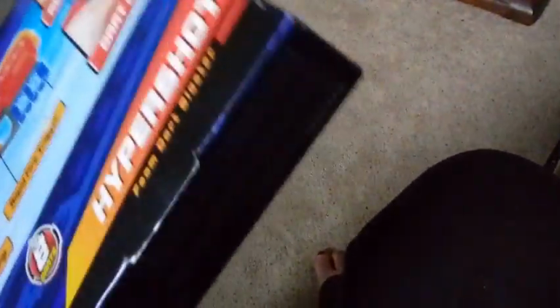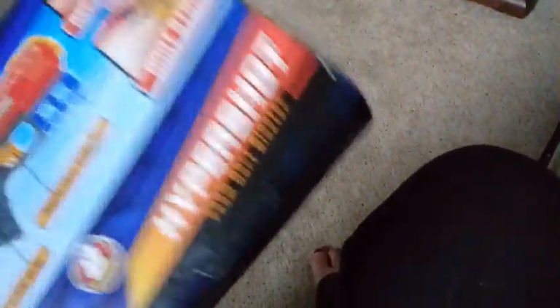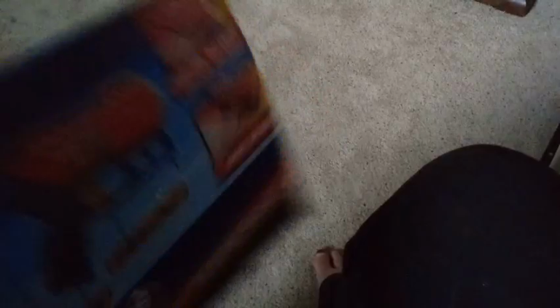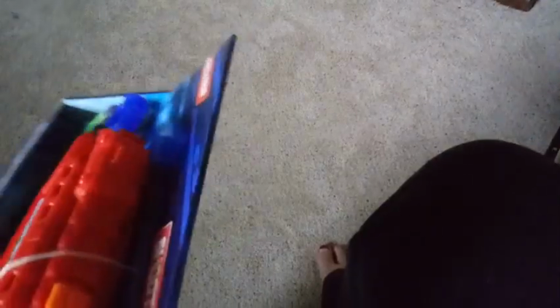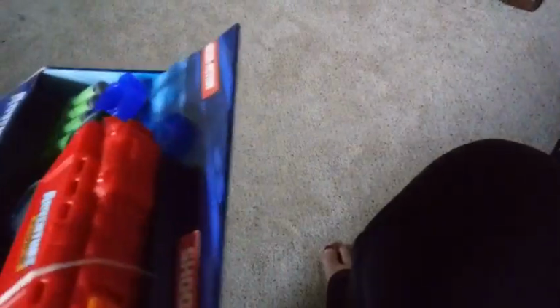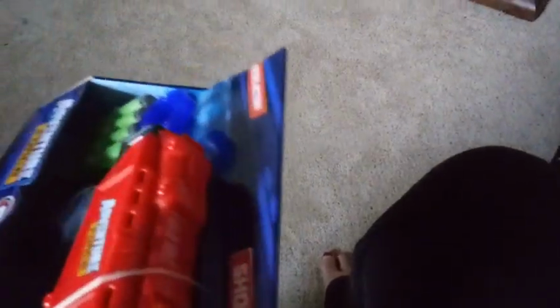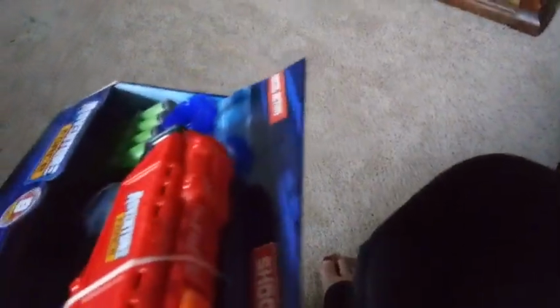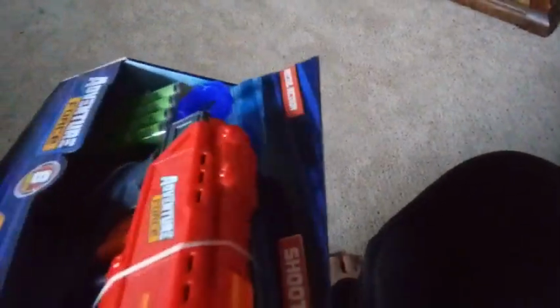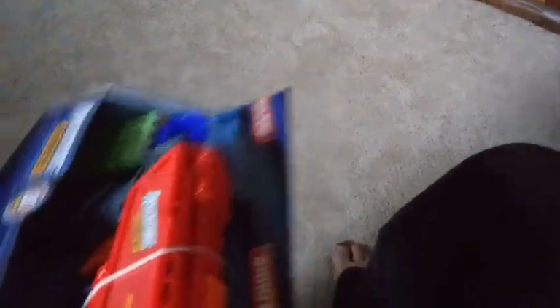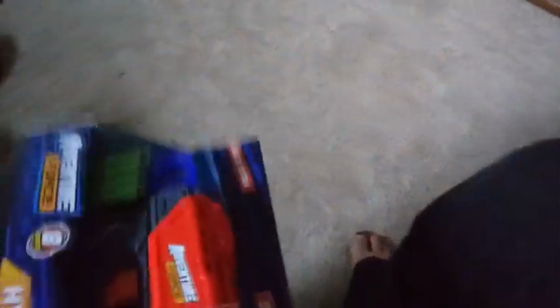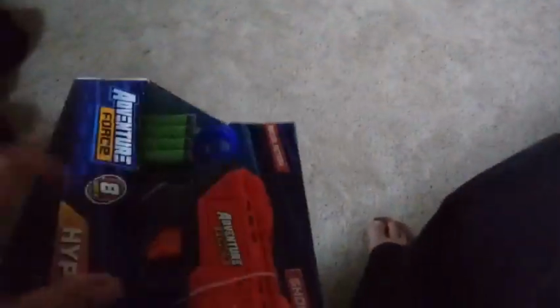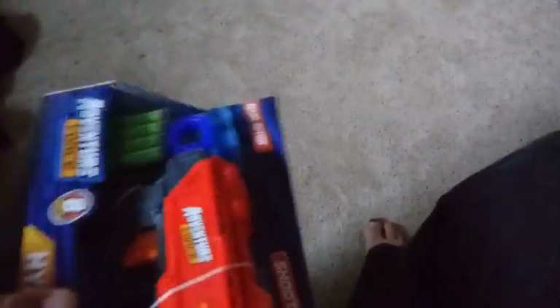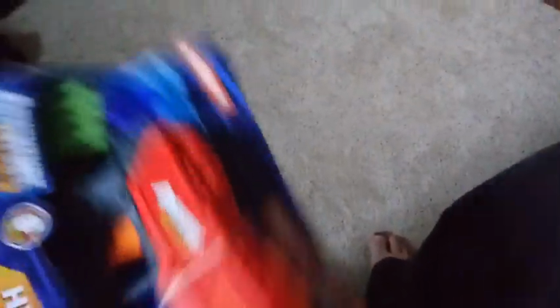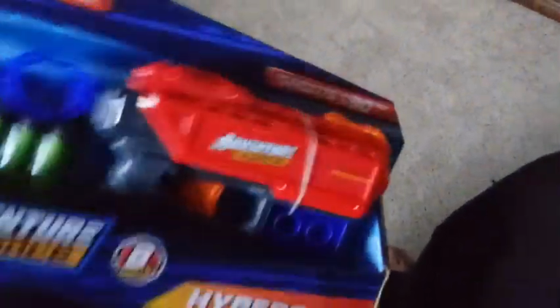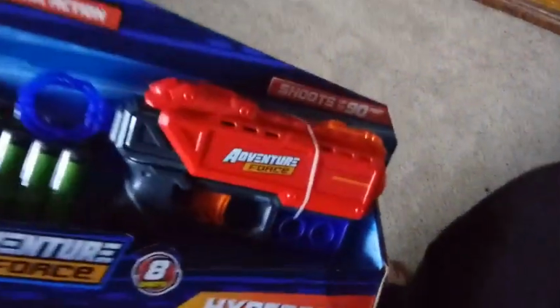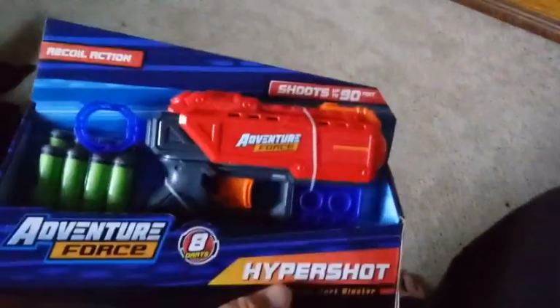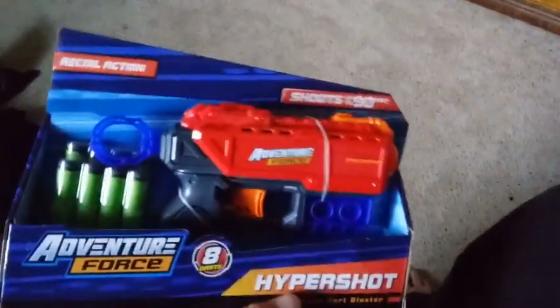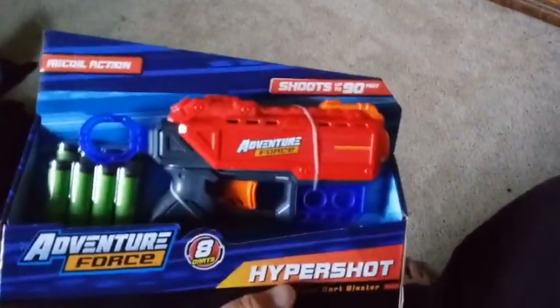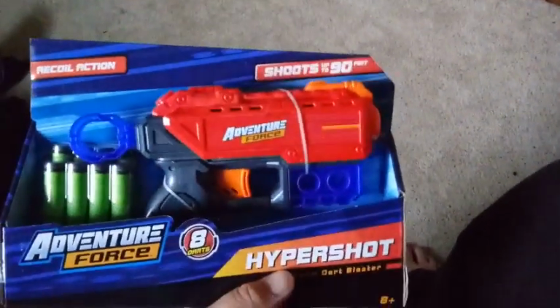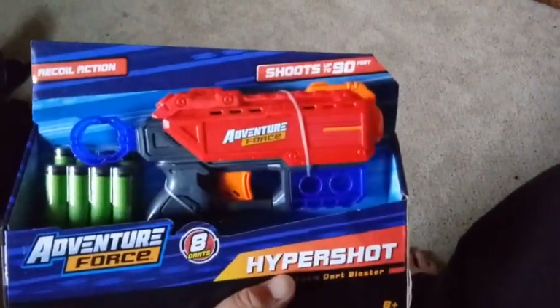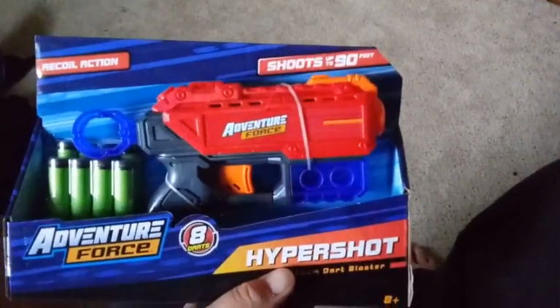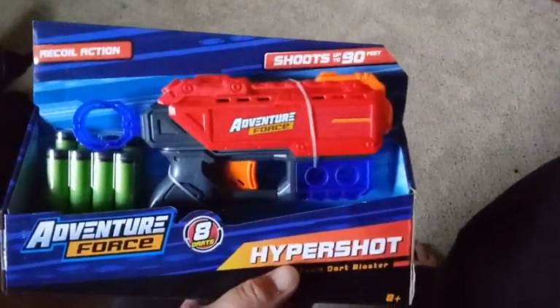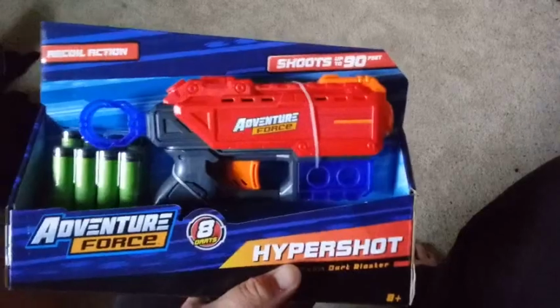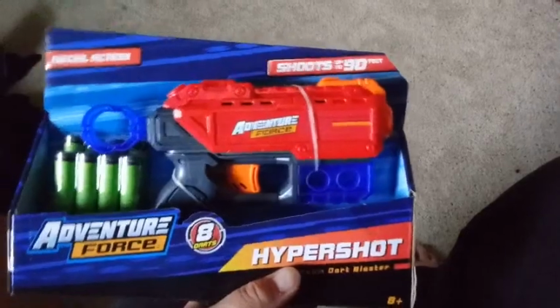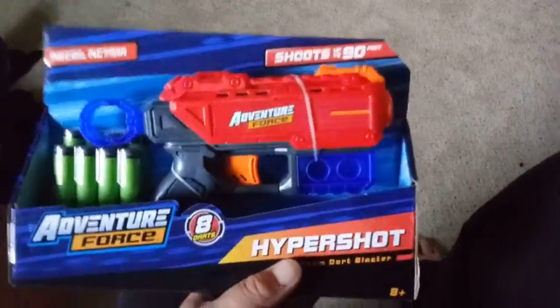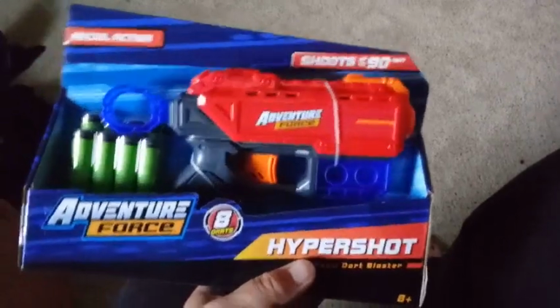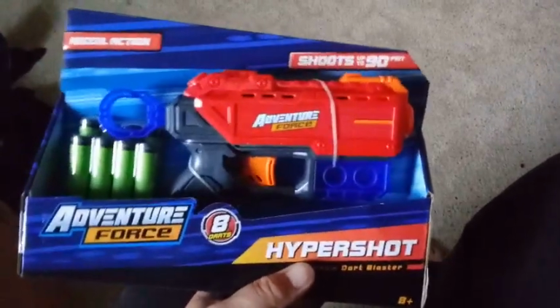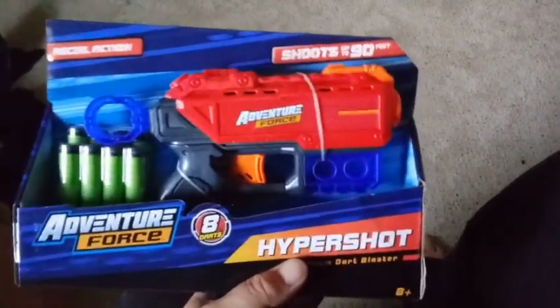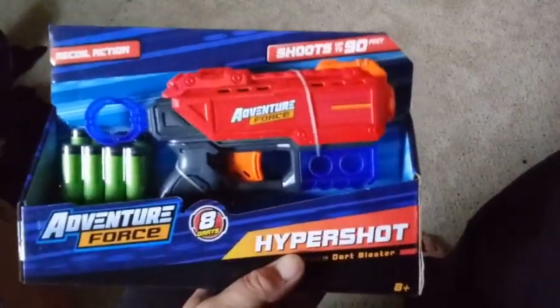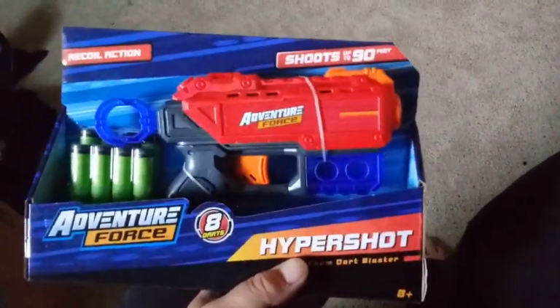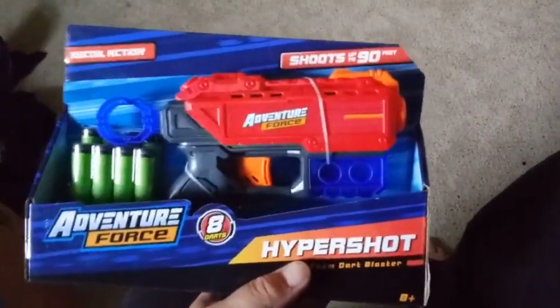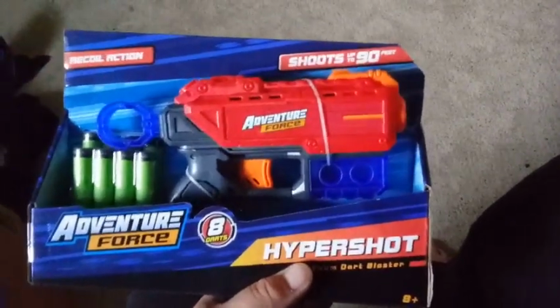We also have a place to store the darts. So we're going to go ahead and open these up. We're going to try them out because we do have another video coming soon that's going to involve these, but we wanted to show you these by themselves first.